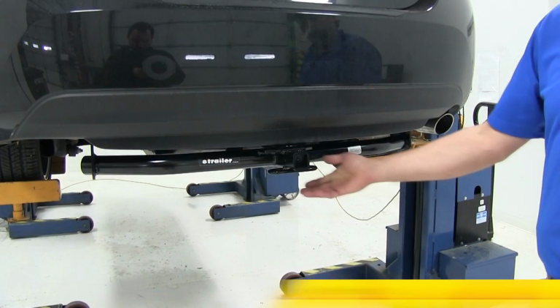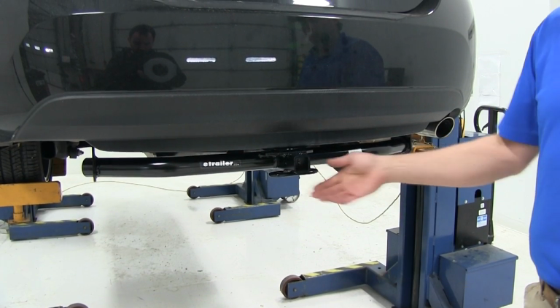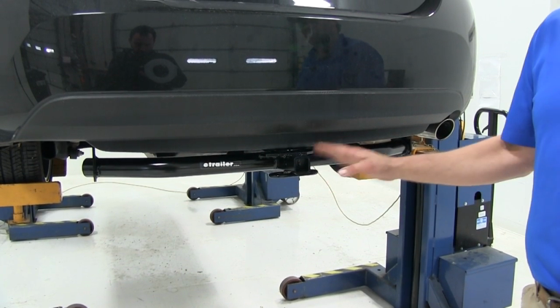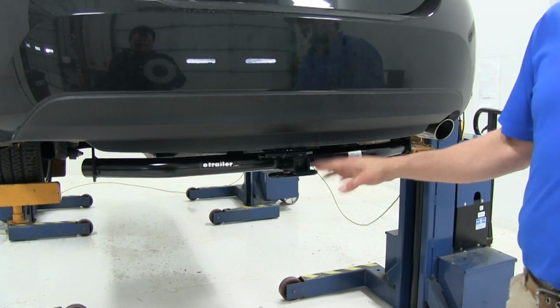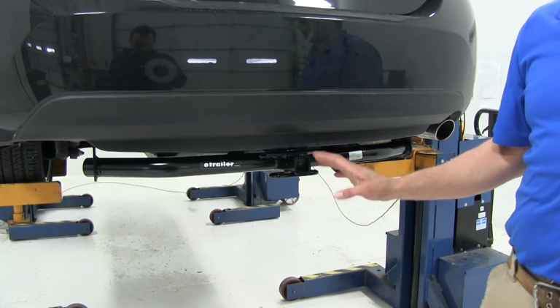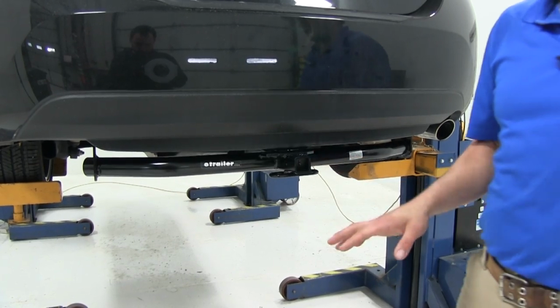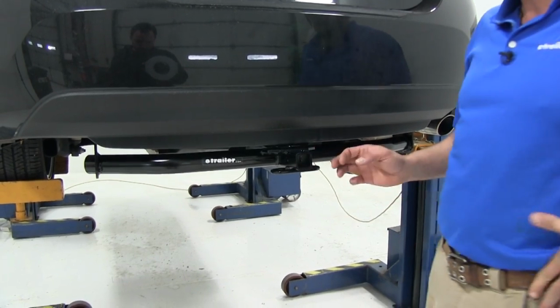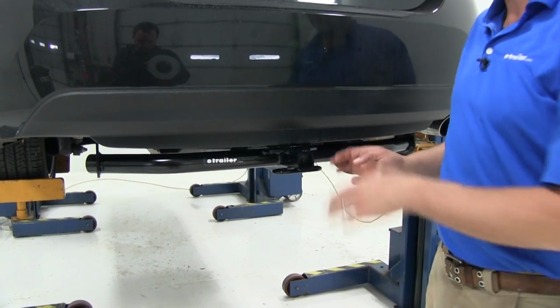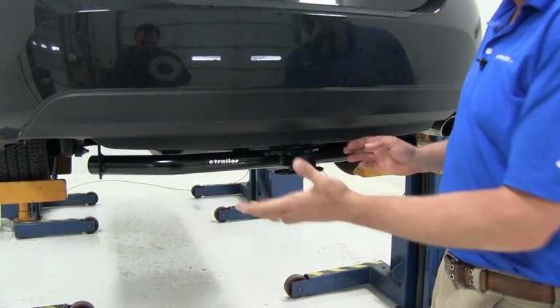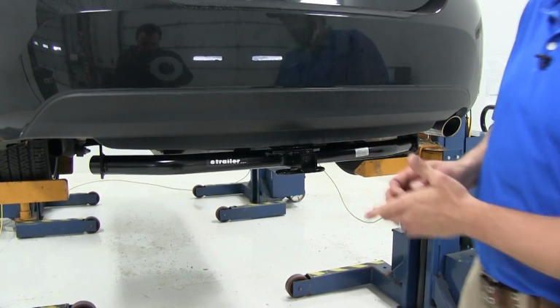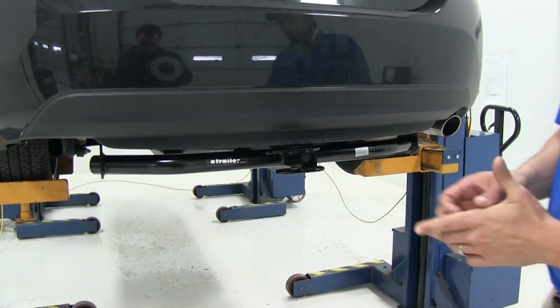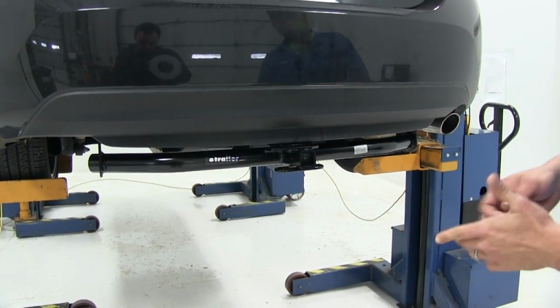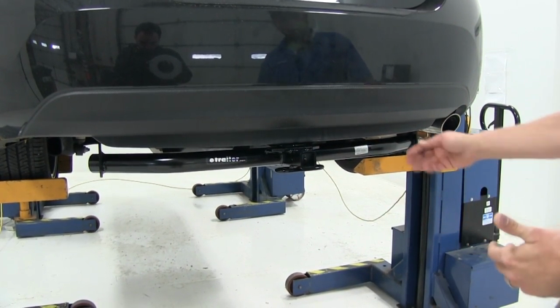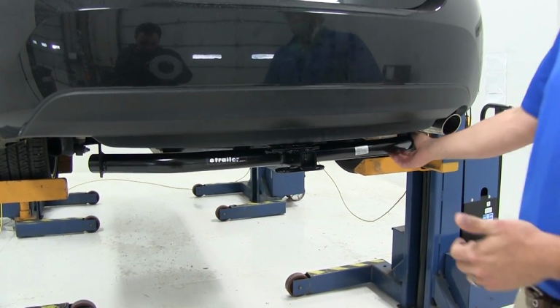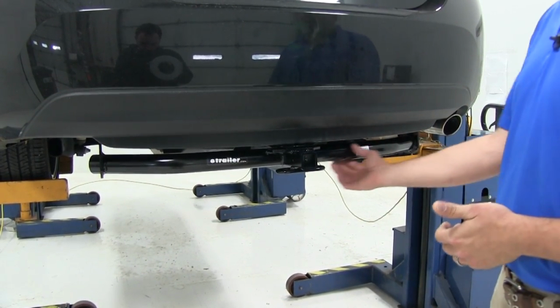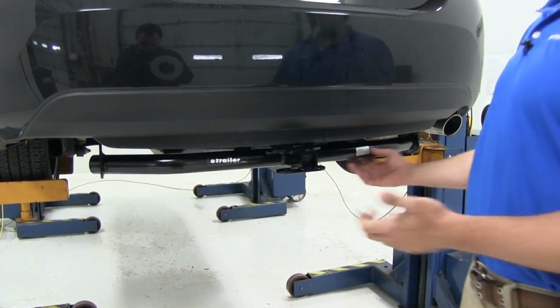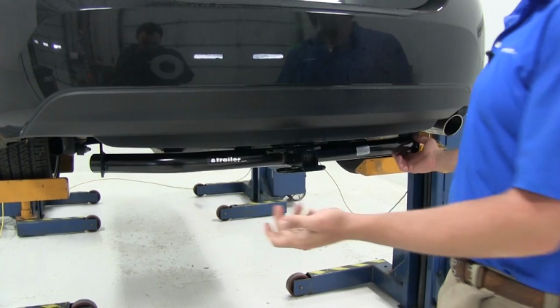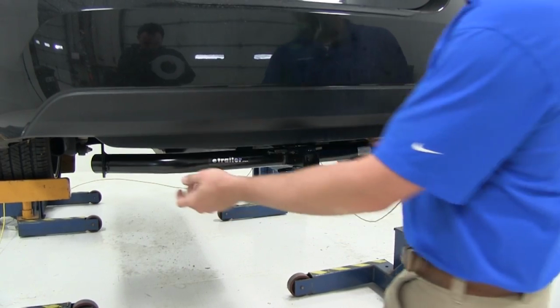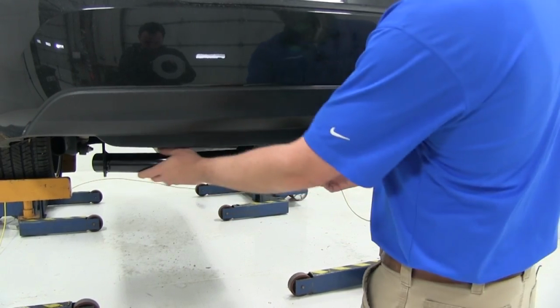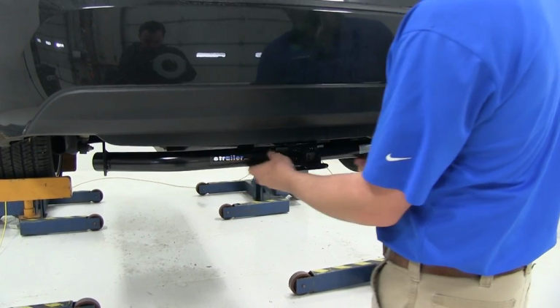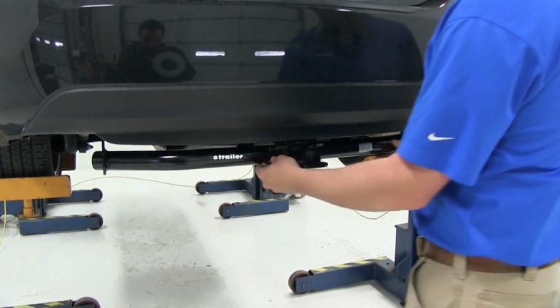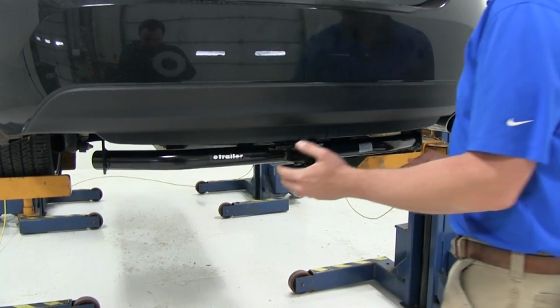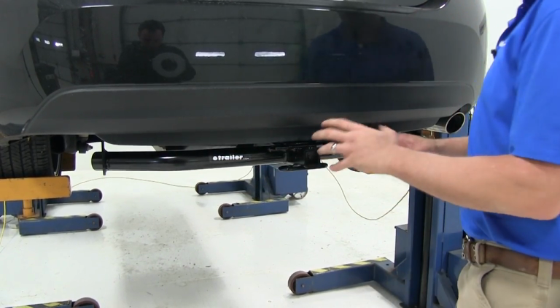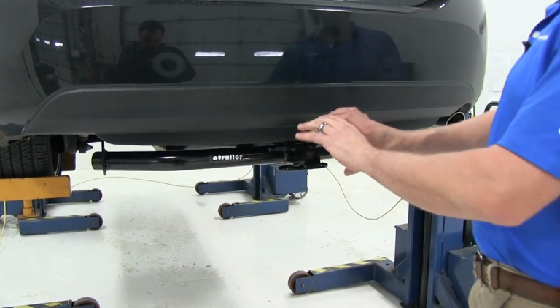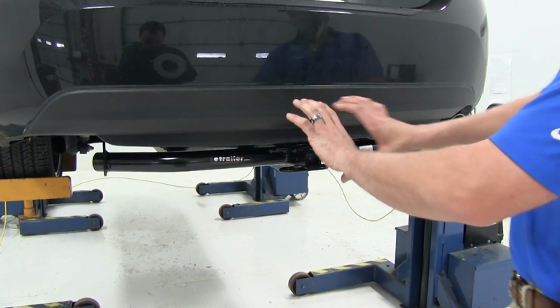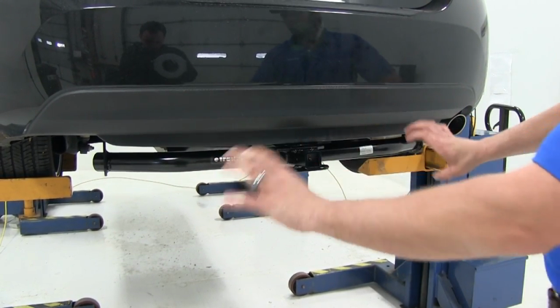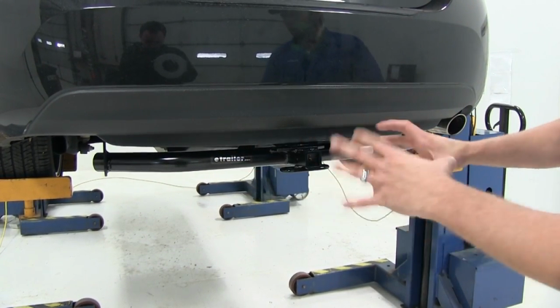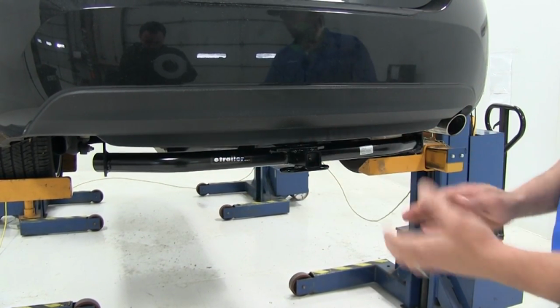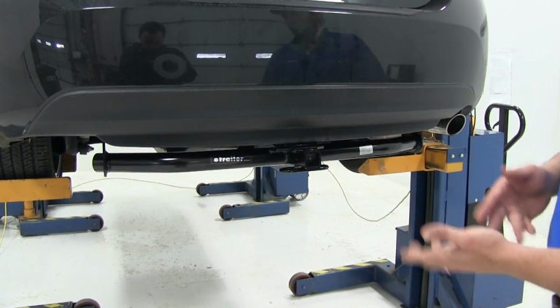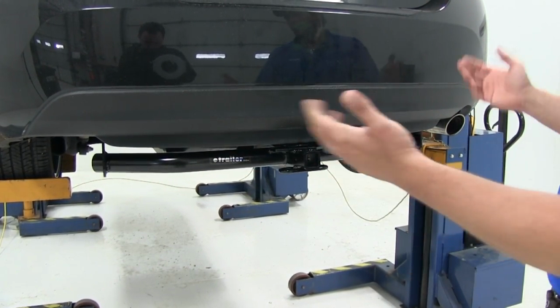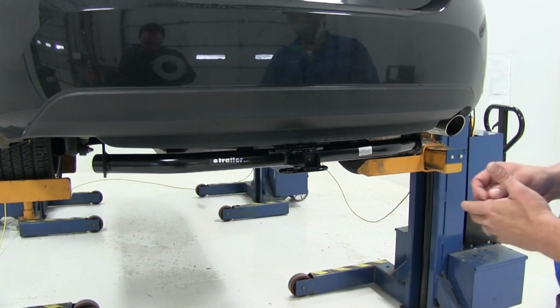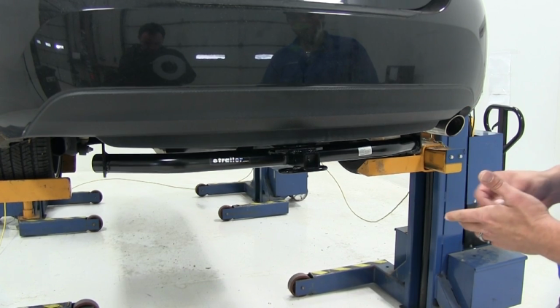Here's what the hitch is going to look like once you get it put on your Corolla. It's a nice clean looking hitch — it offers the round tube design which I like because it's a little bit softer, not quite so blocky and bulky, which kind of goes with the car.